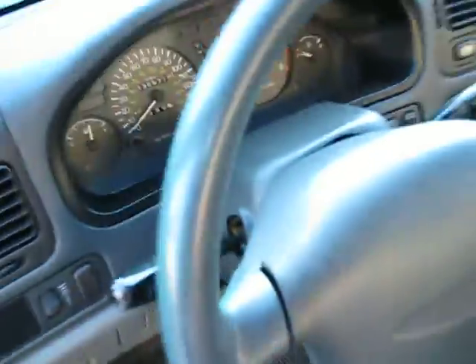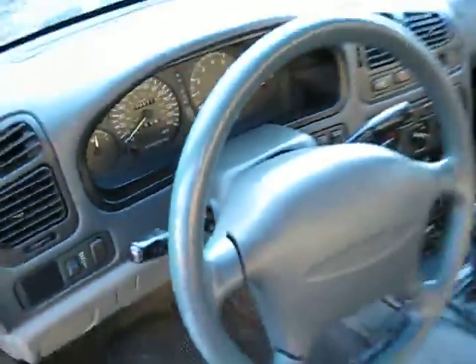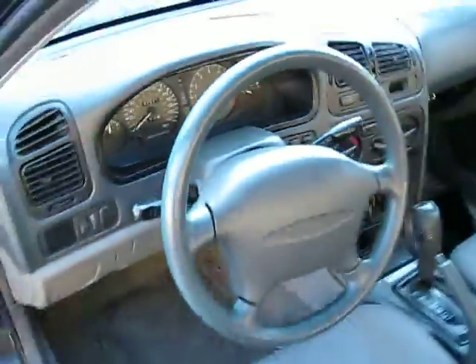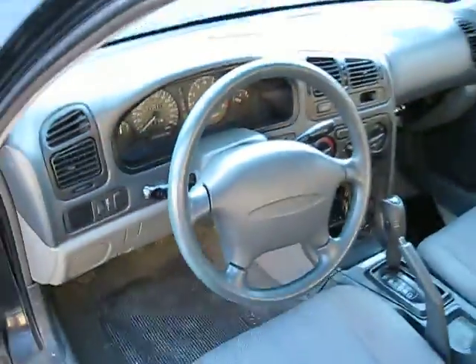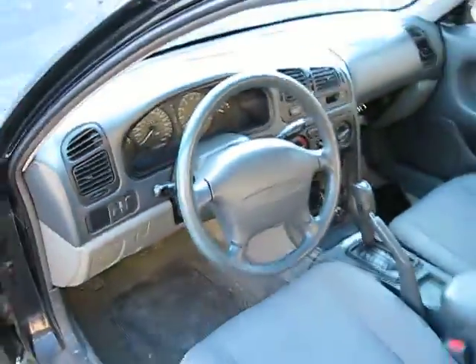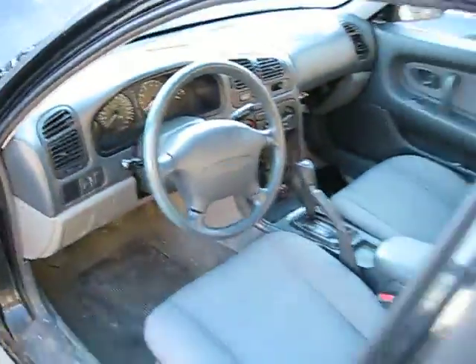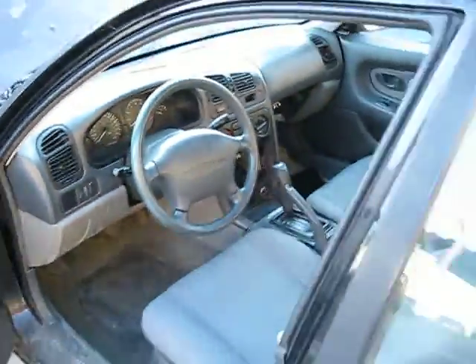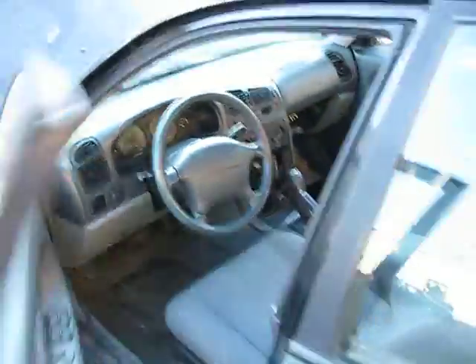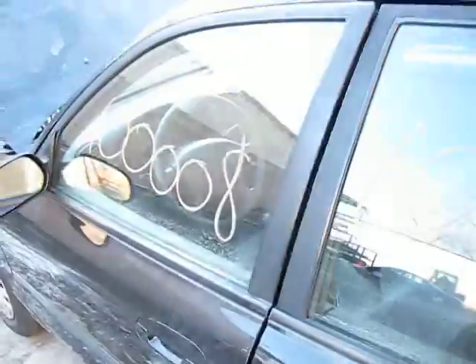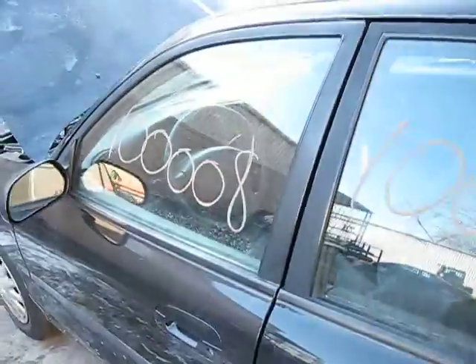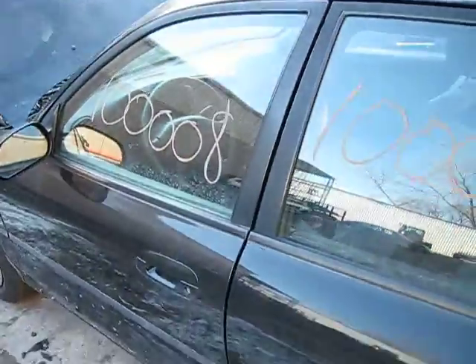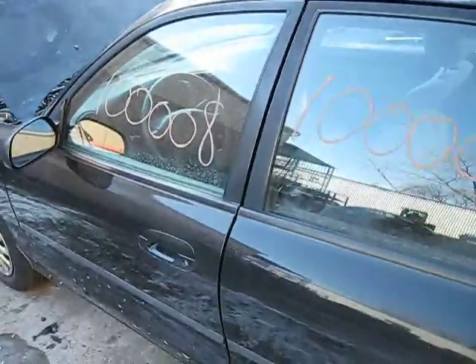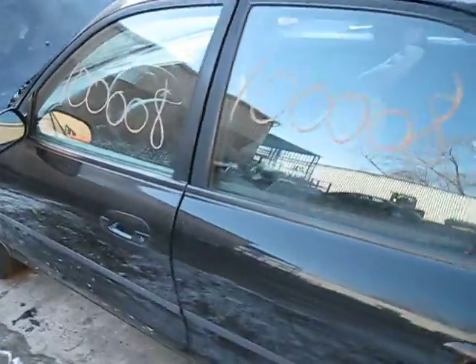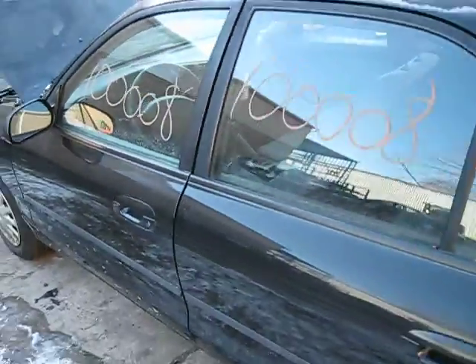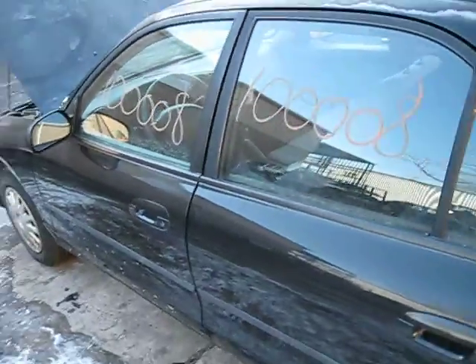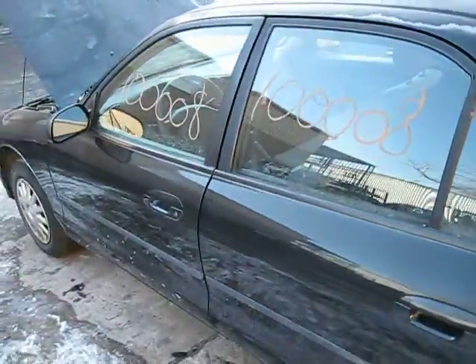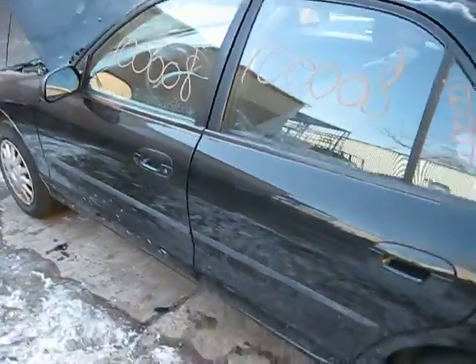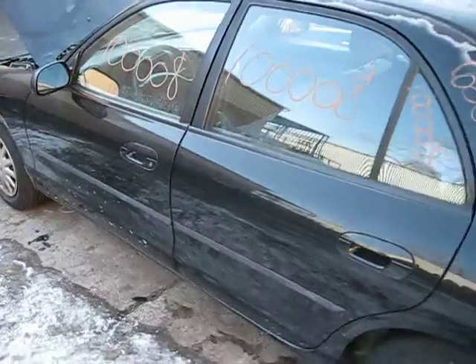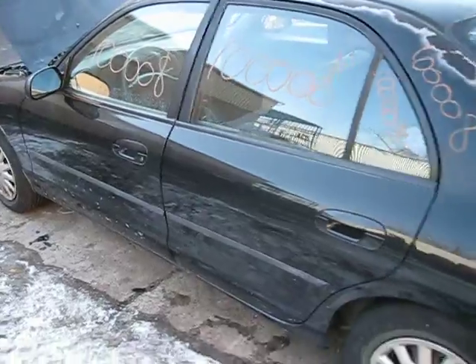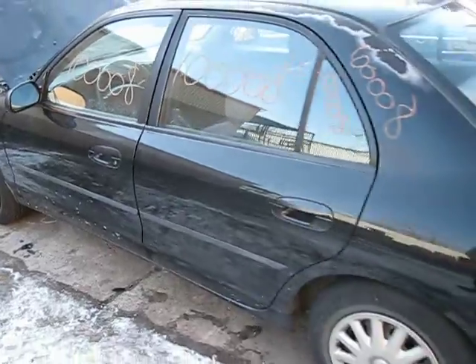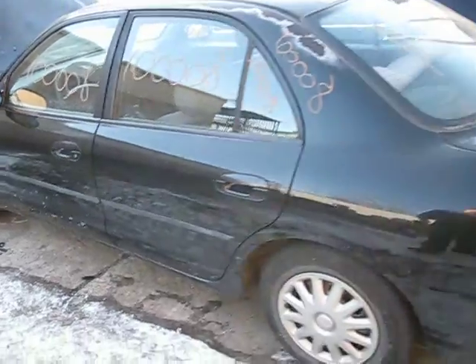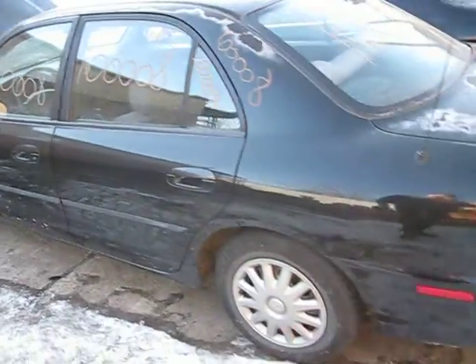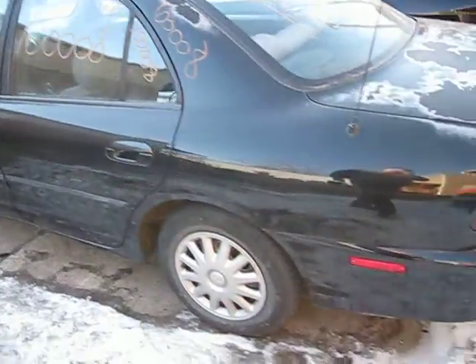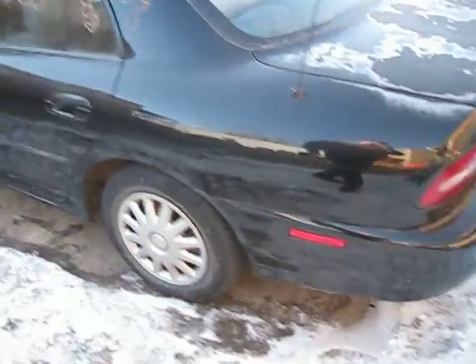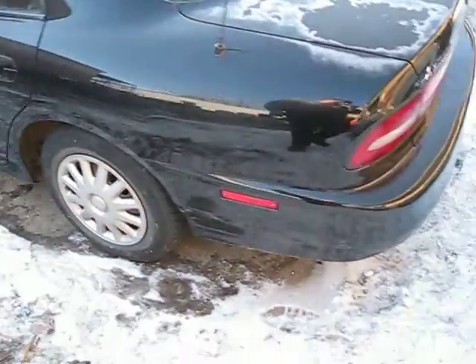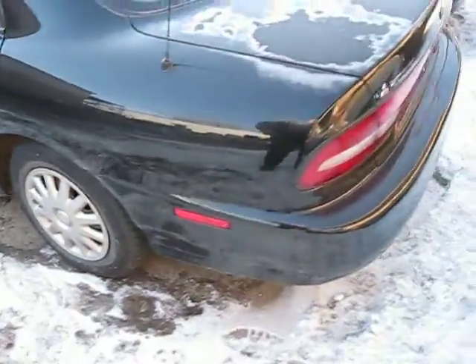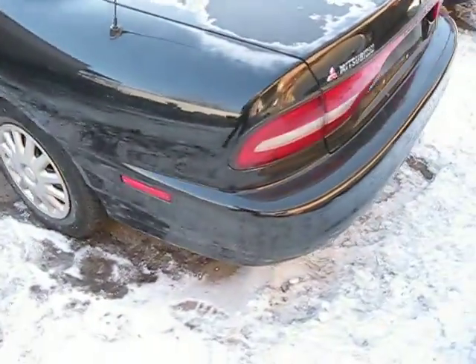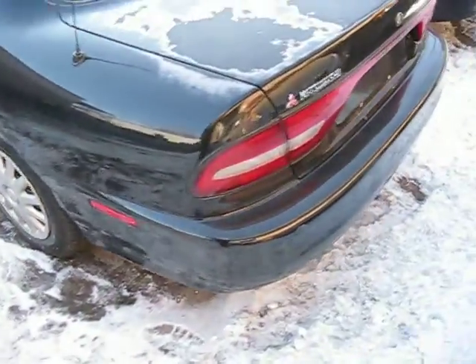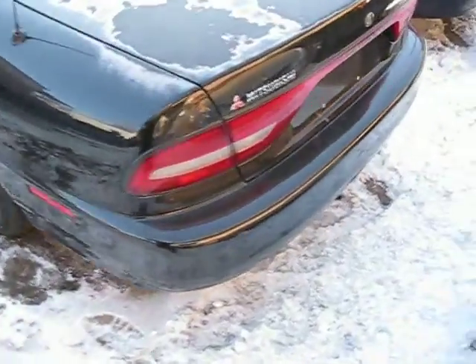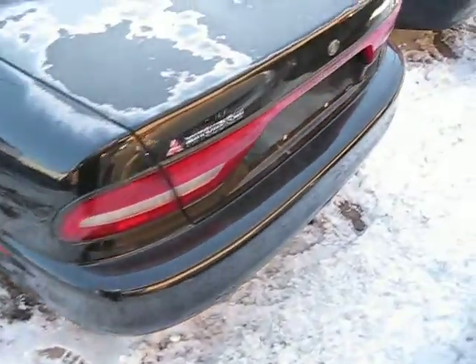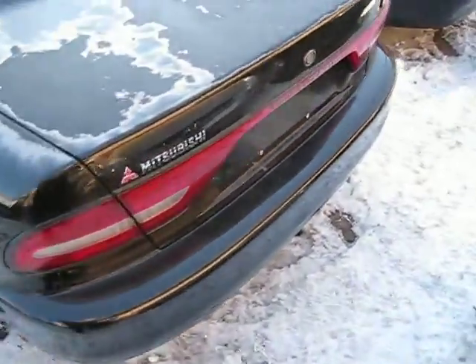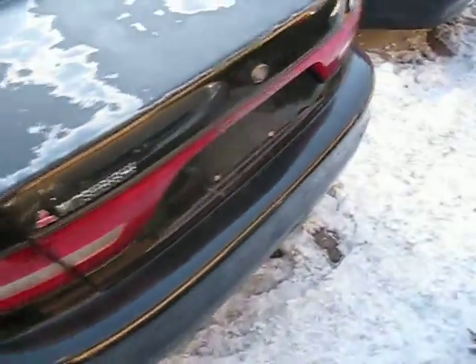We purchased this vehicle locally from one of our street customers due to it having a bad engine. It does have a good transmission, and it also has some good body parts.